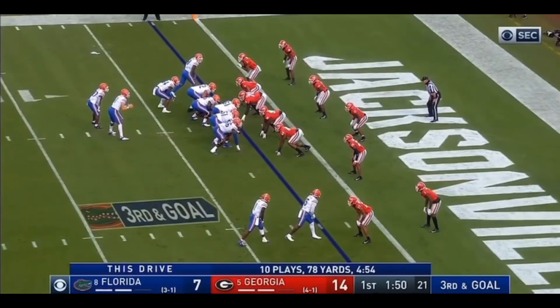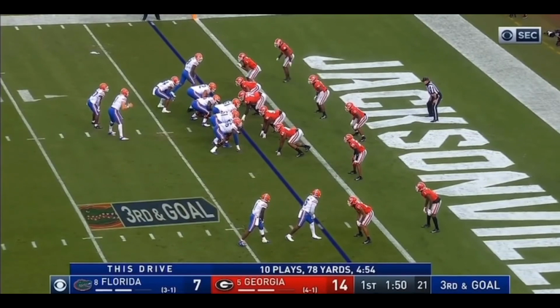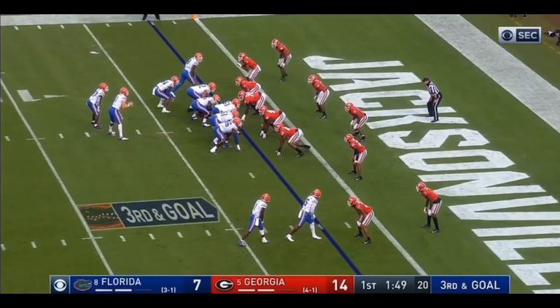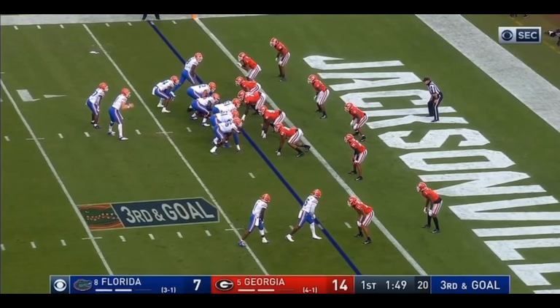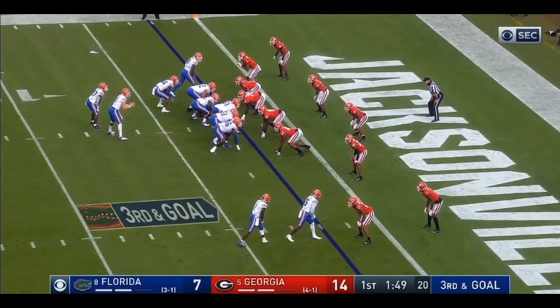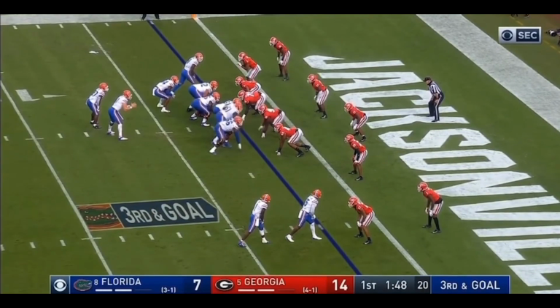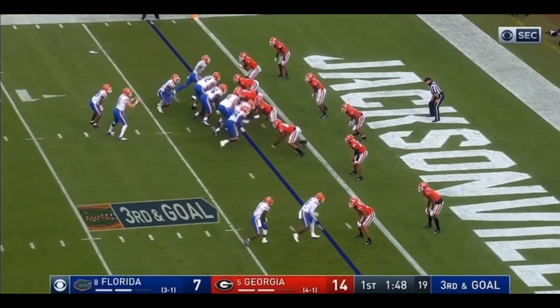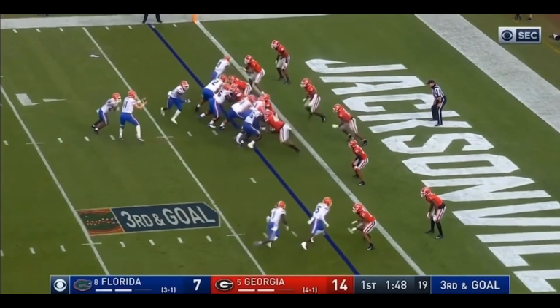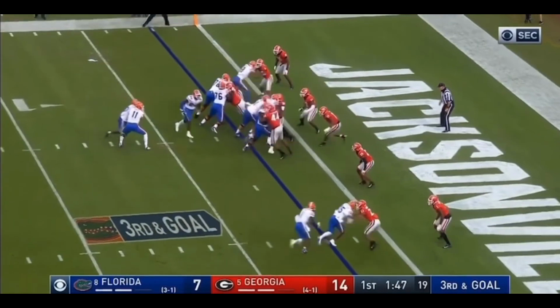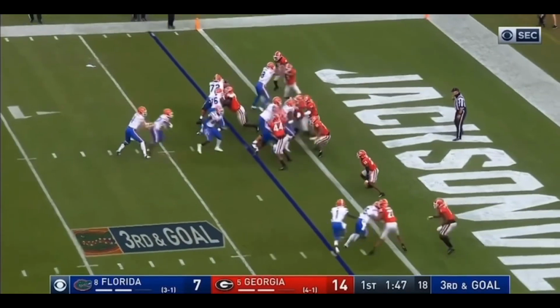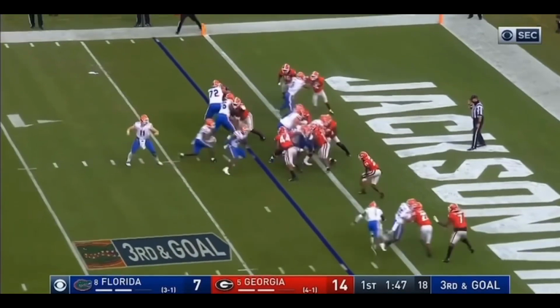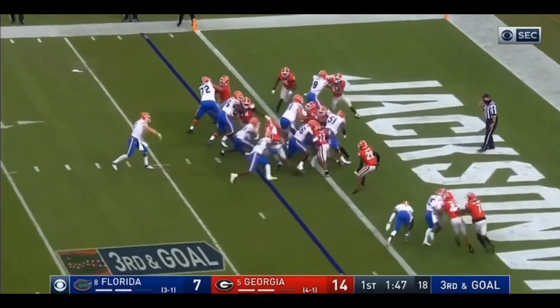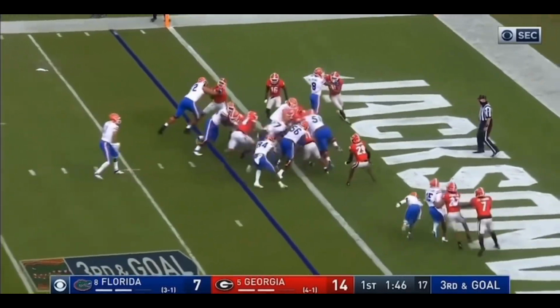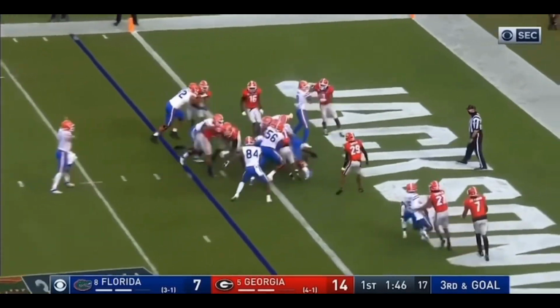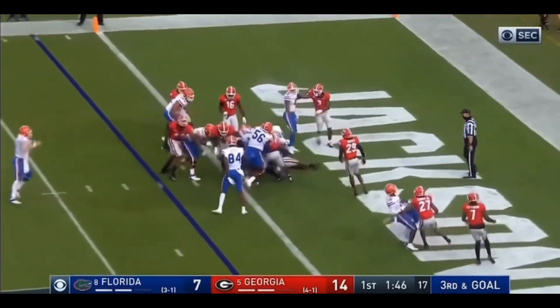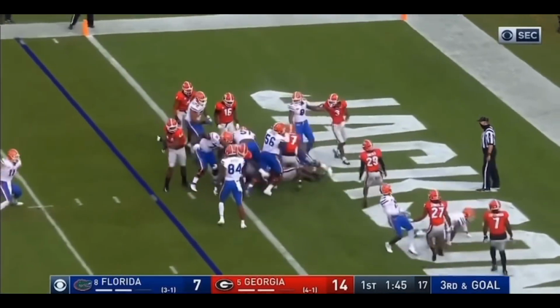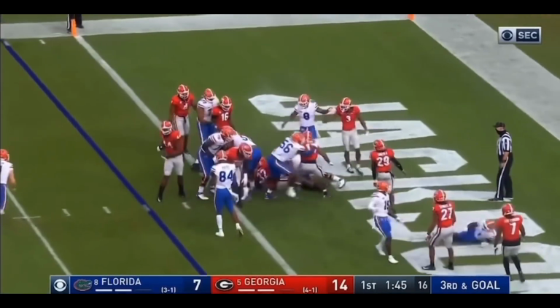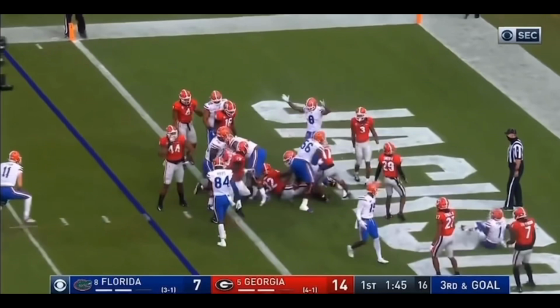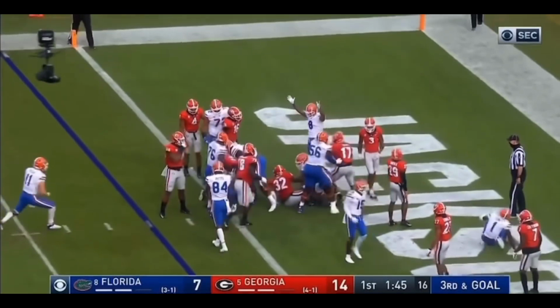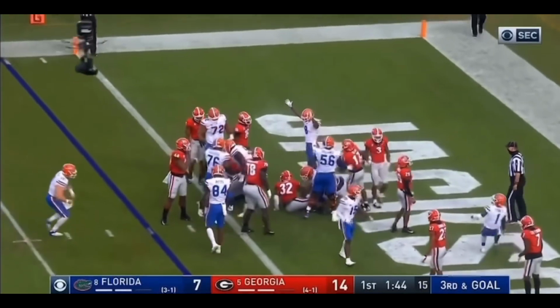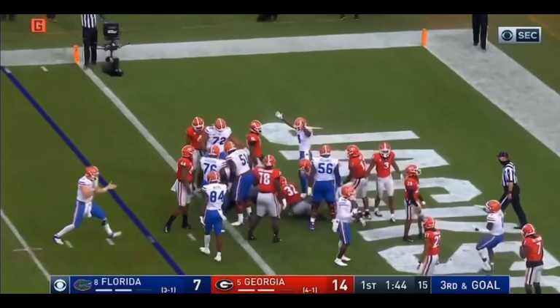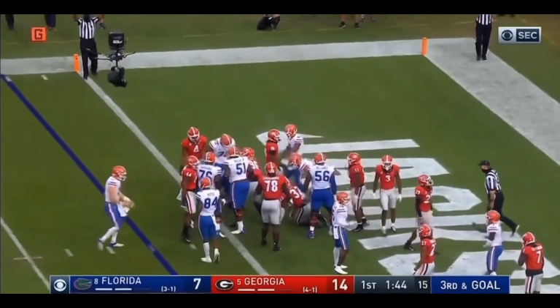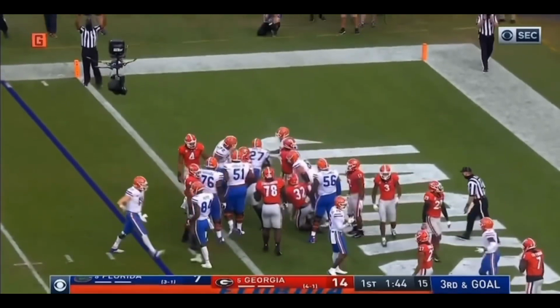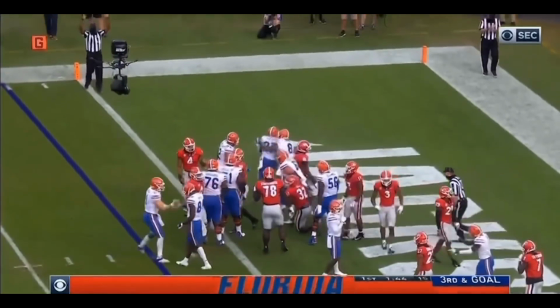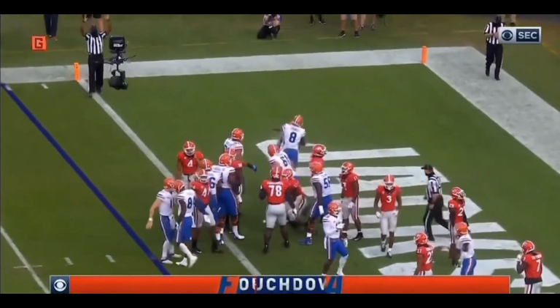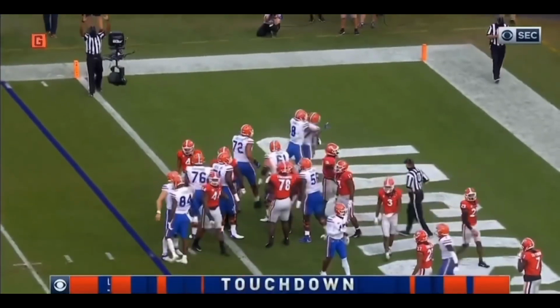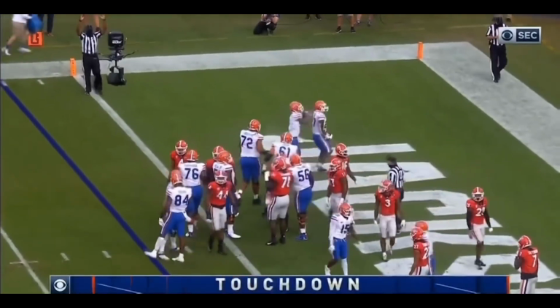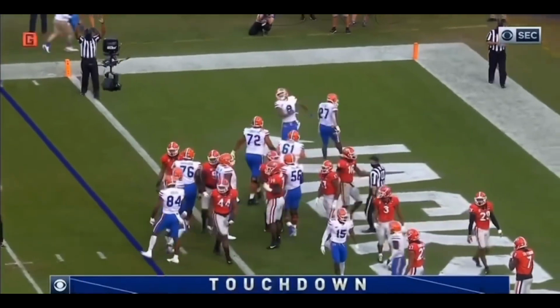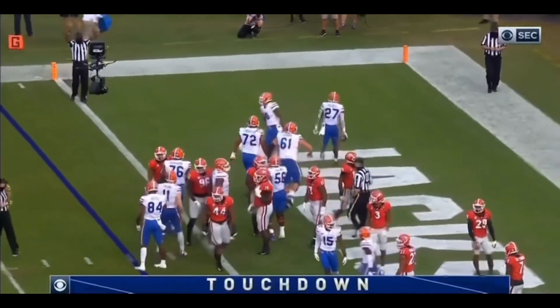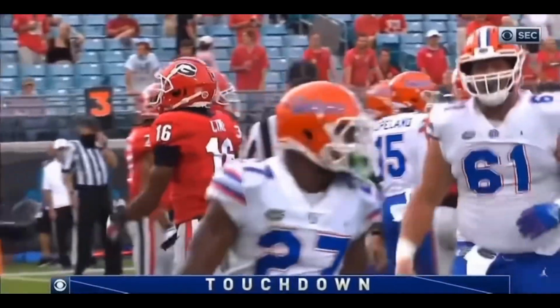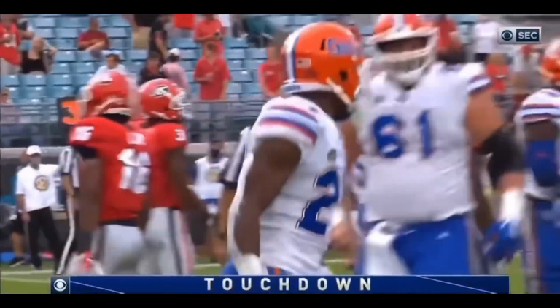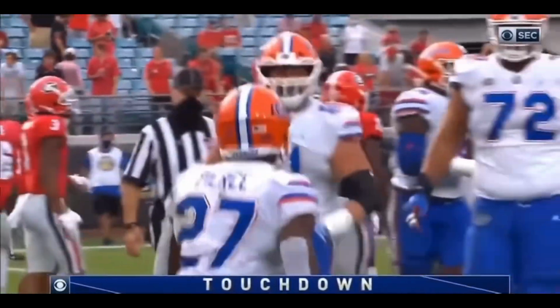From the Georgia 2. Pierce straight up the middle. Touchdown, Gators. An extra point away from a tie game in Jacksonville. Towards the ball and the quarterback, full speed.